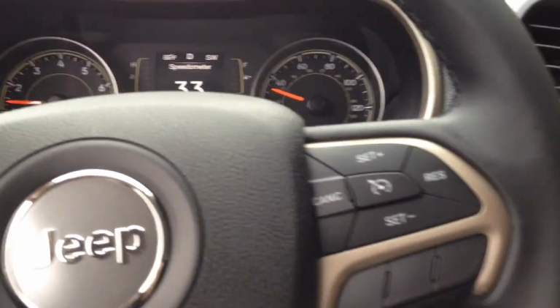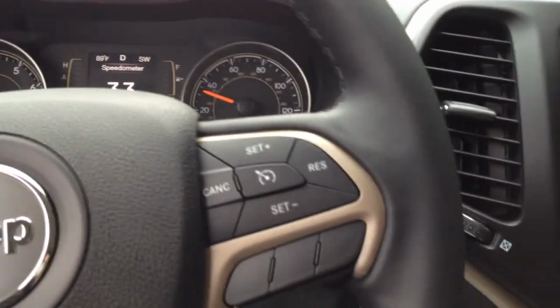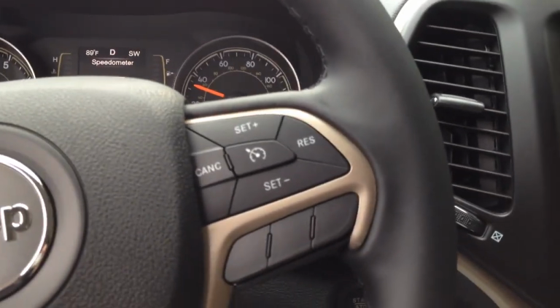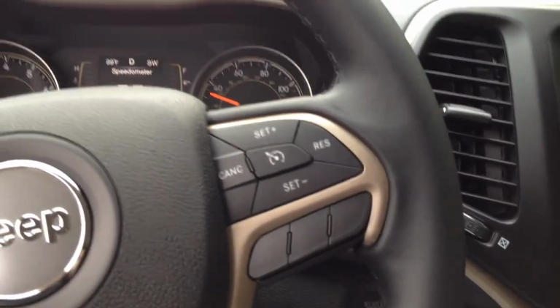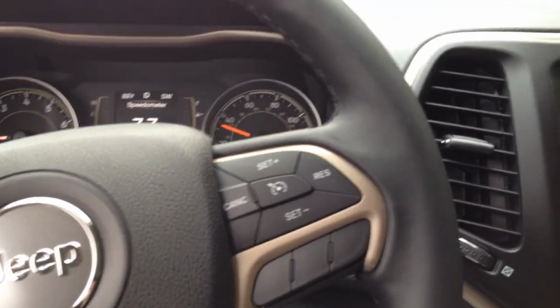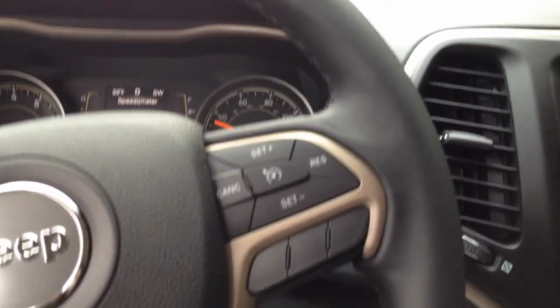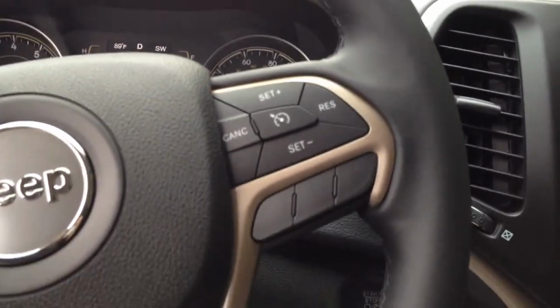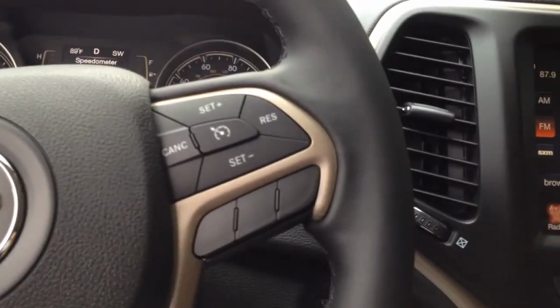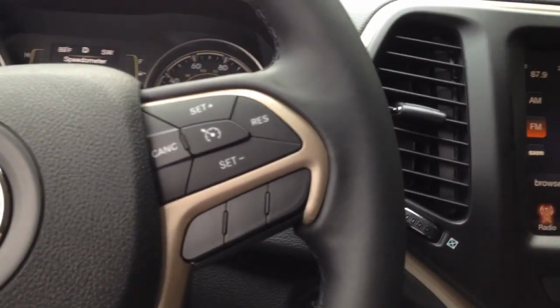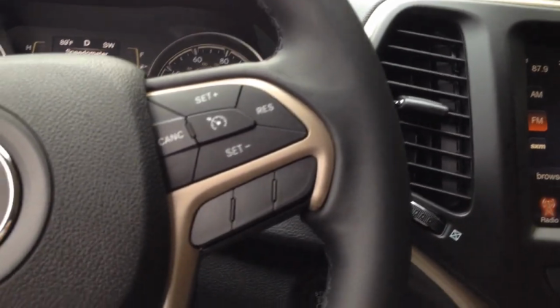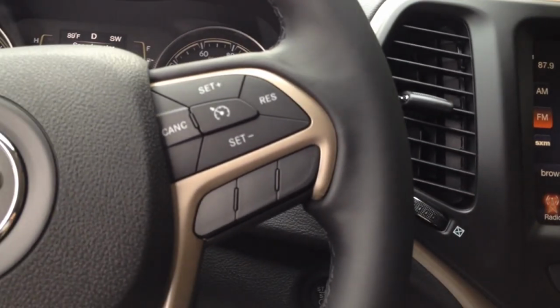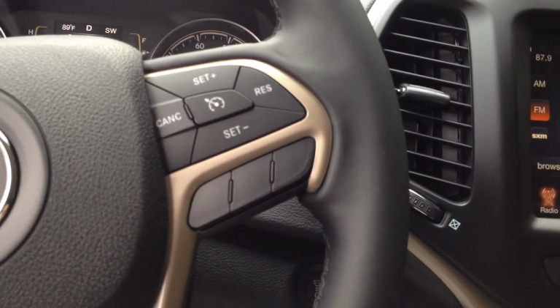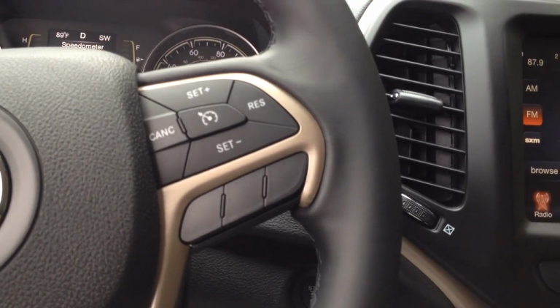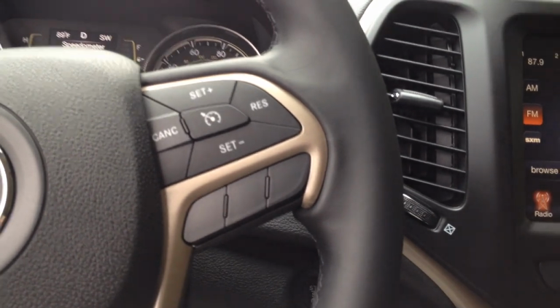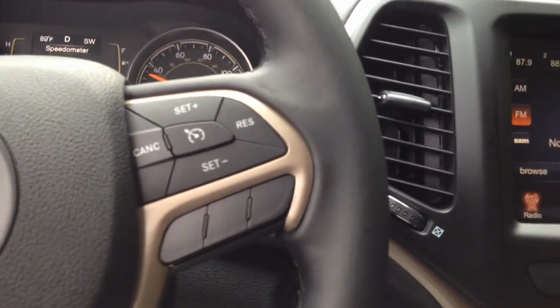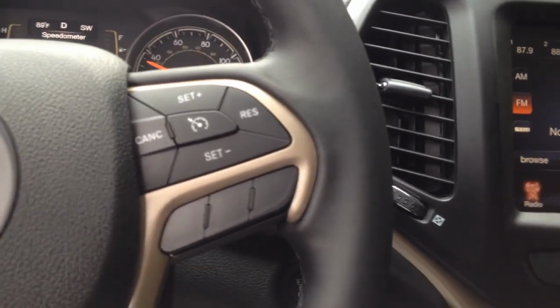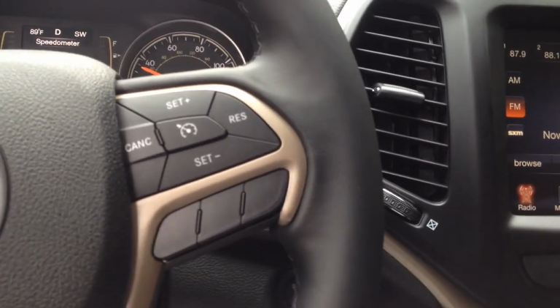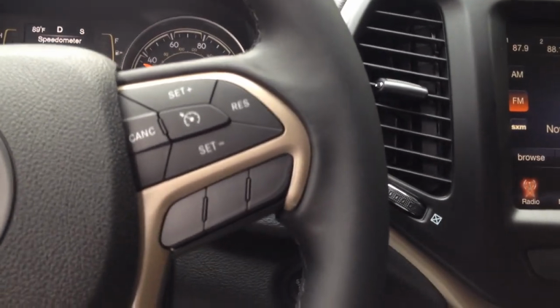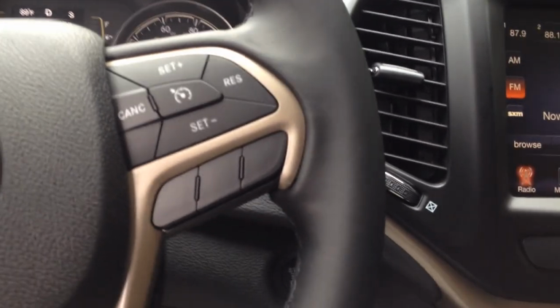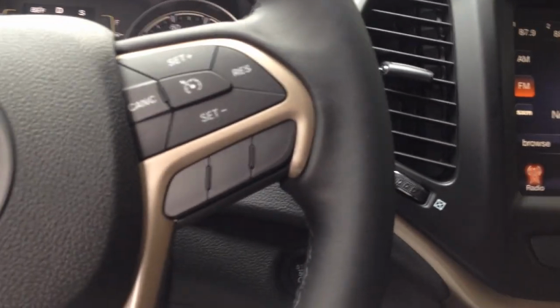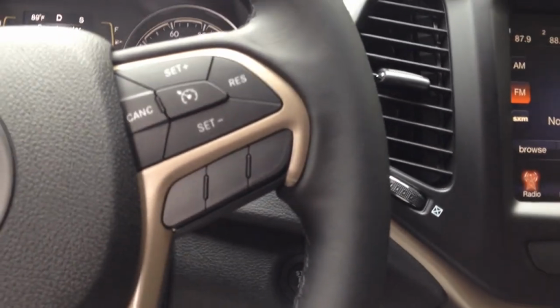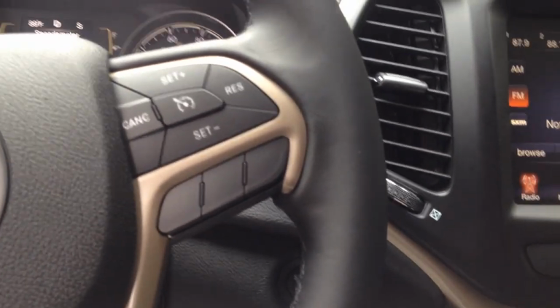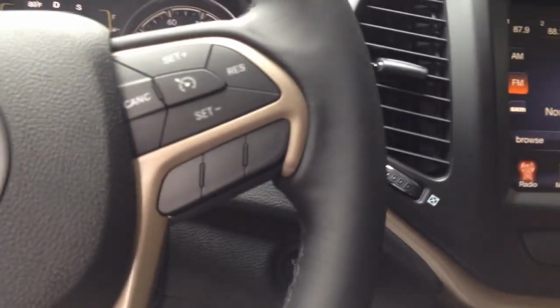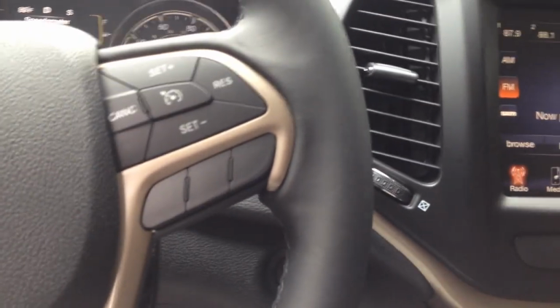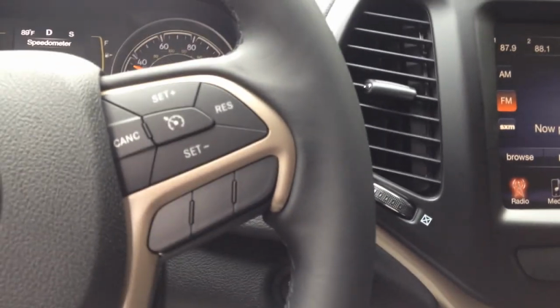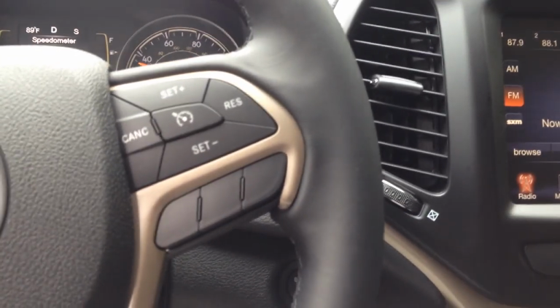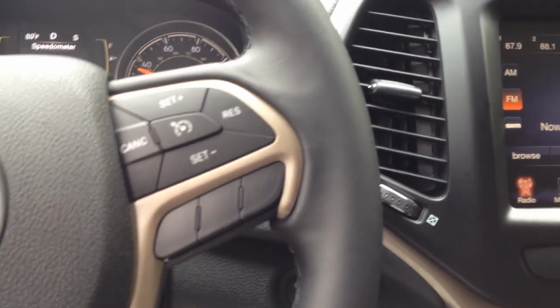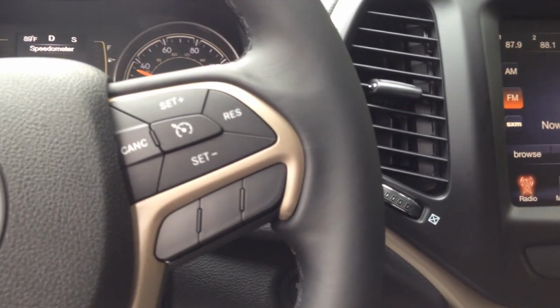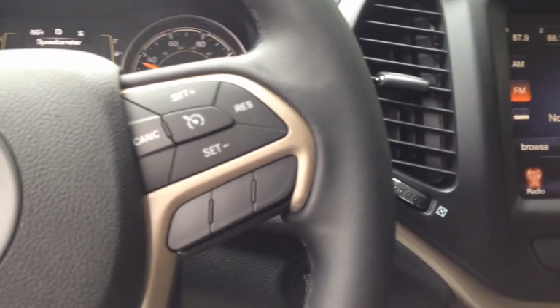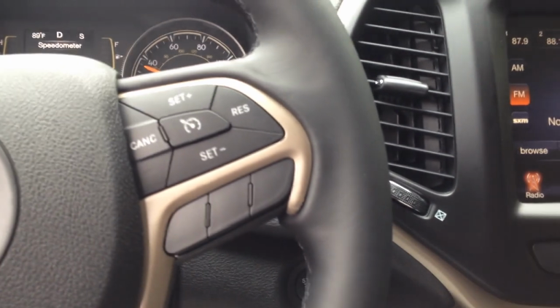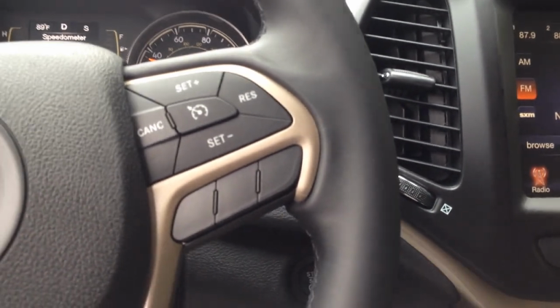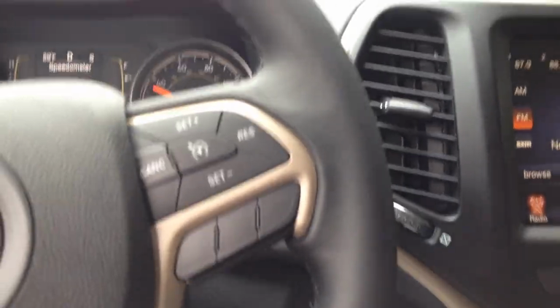Now, the air conditioner and the heat have to be turned off, because if the air conditioner is on, it kind of needs the engine power for that.